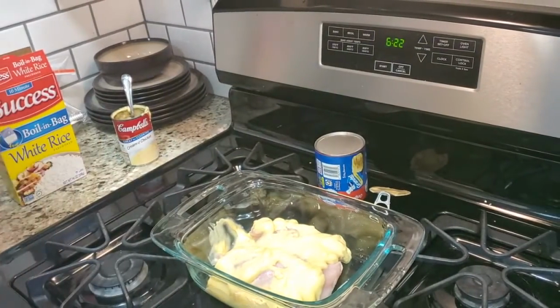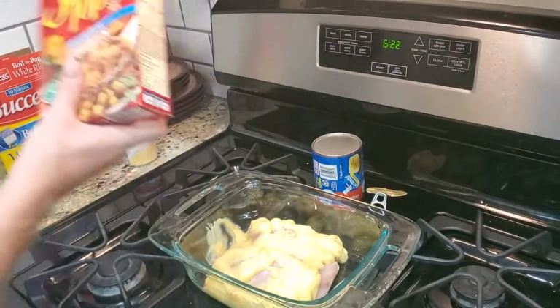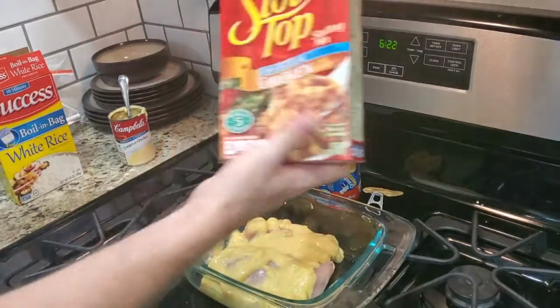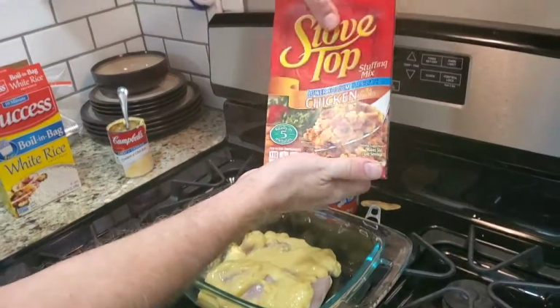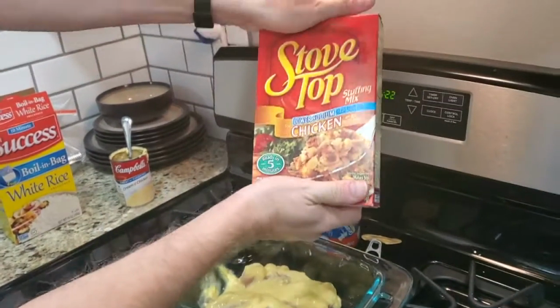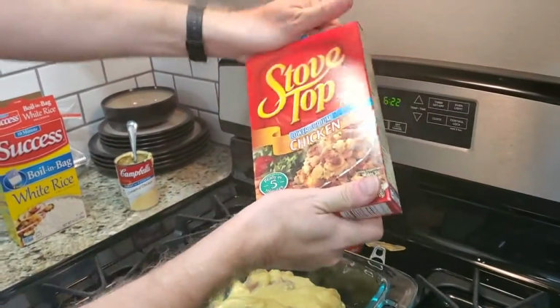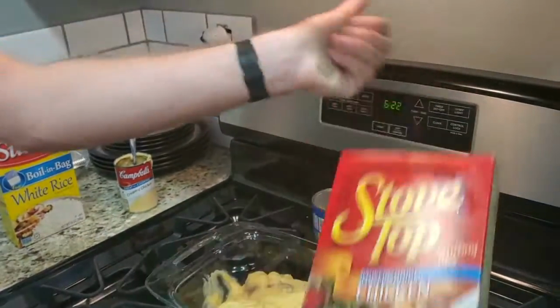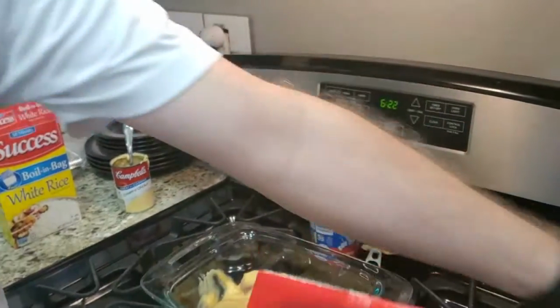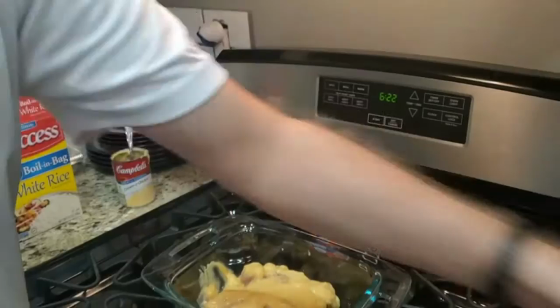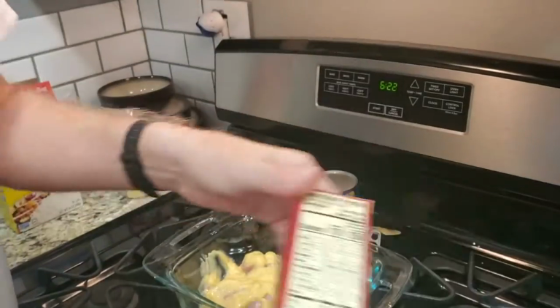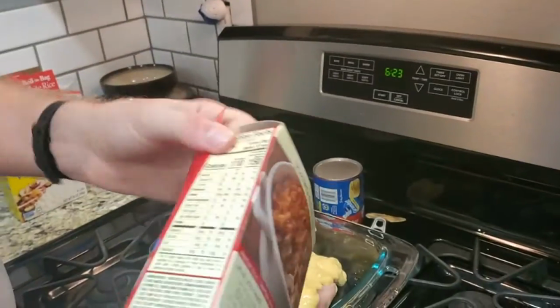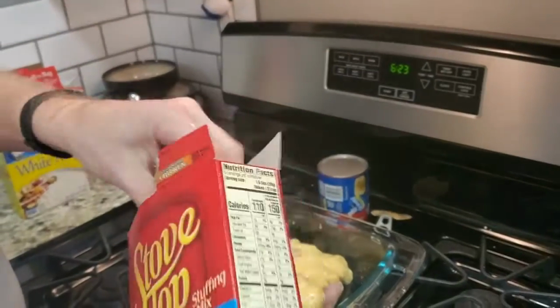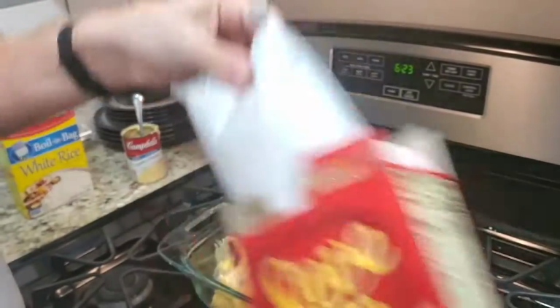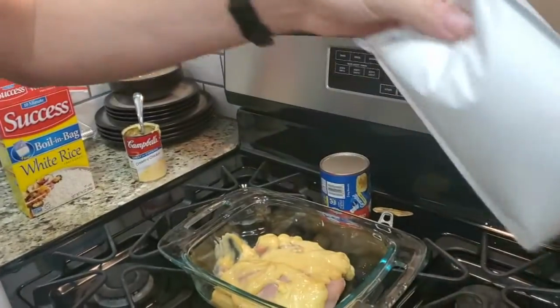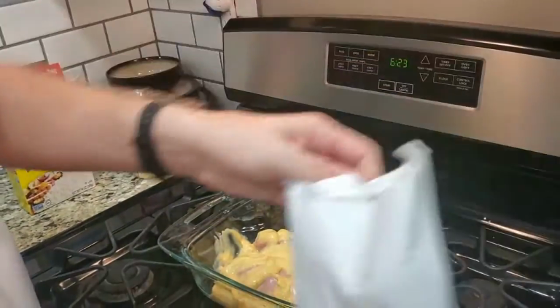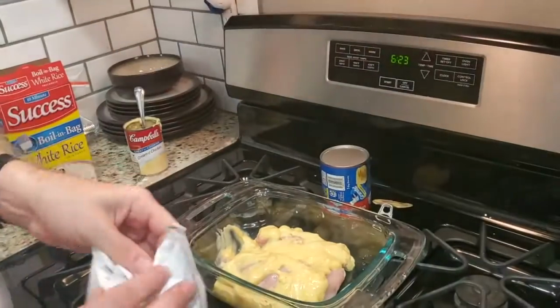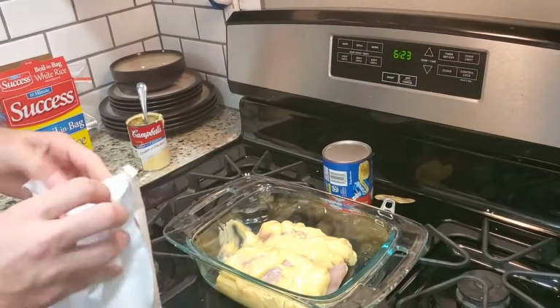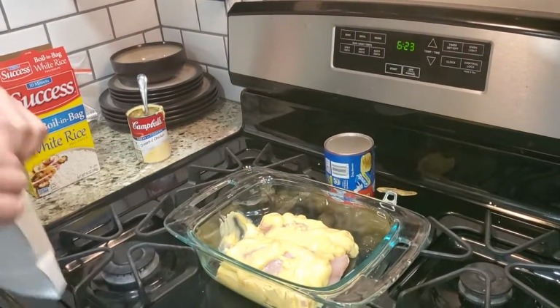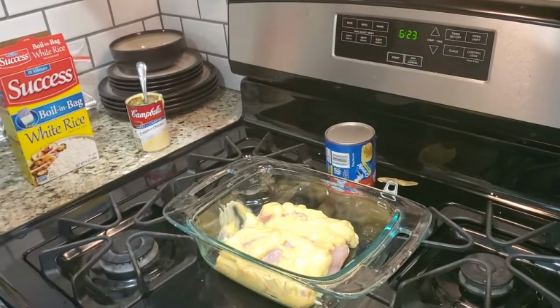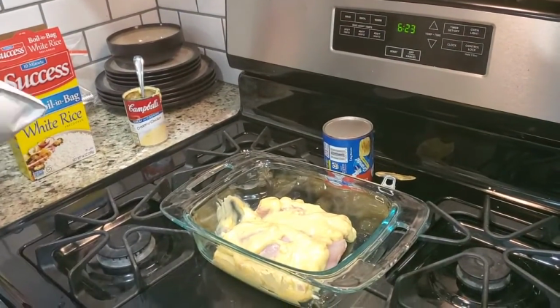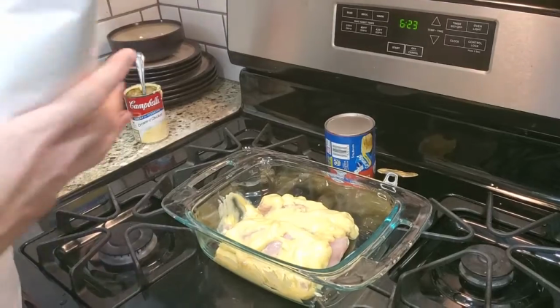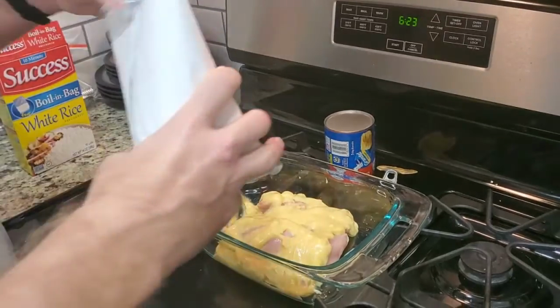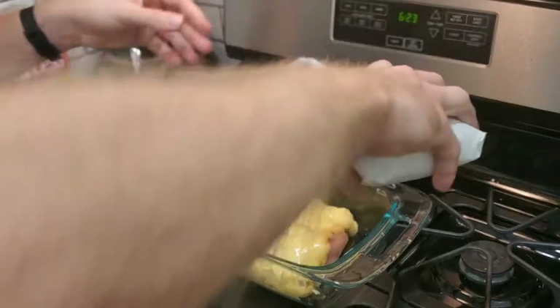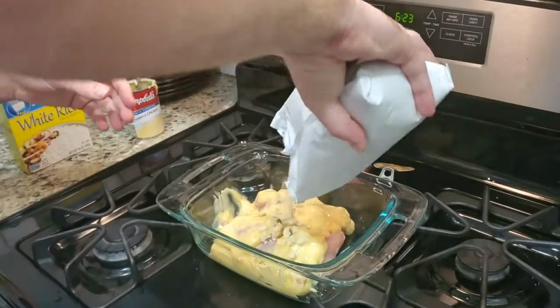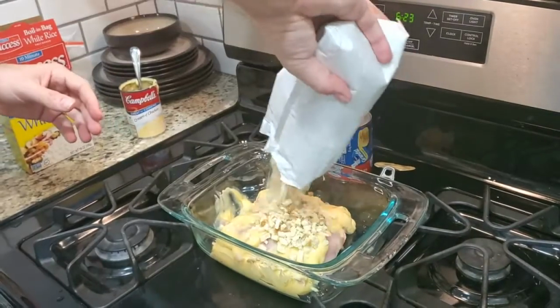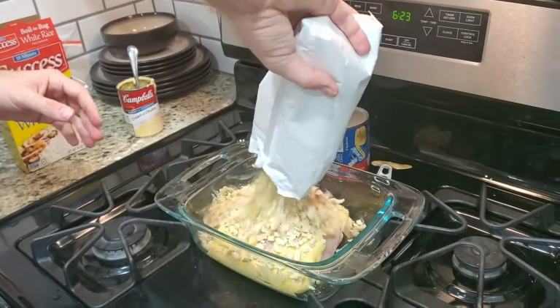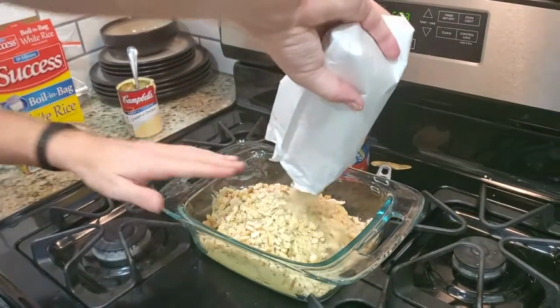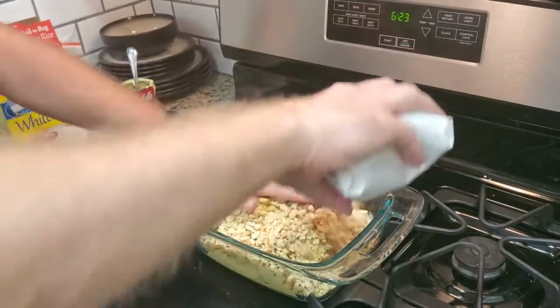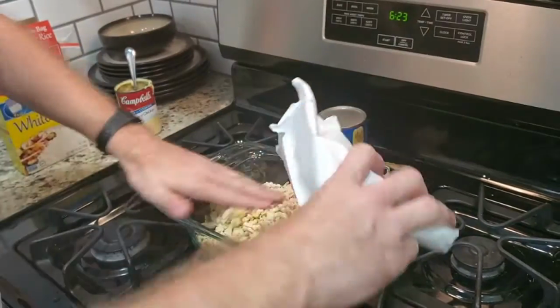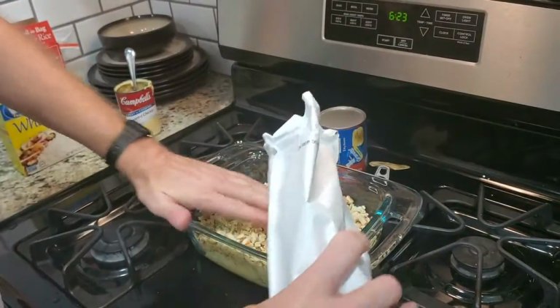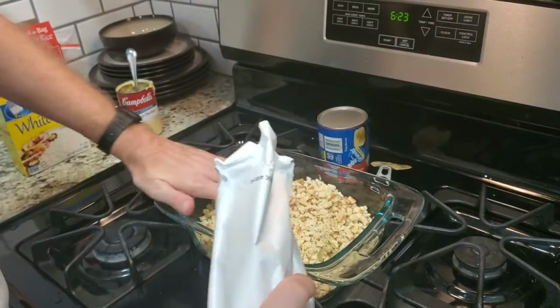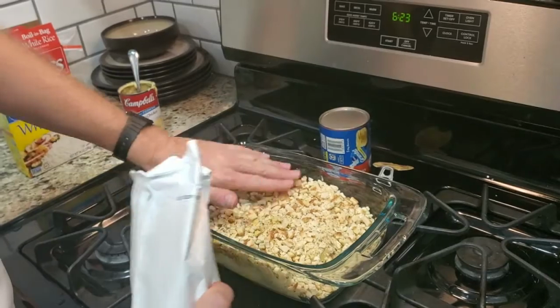And then we've got a package of Stovetop stuffing — the chicken flavor. Spread that out so it's even.